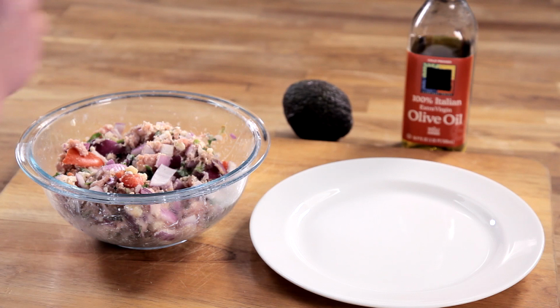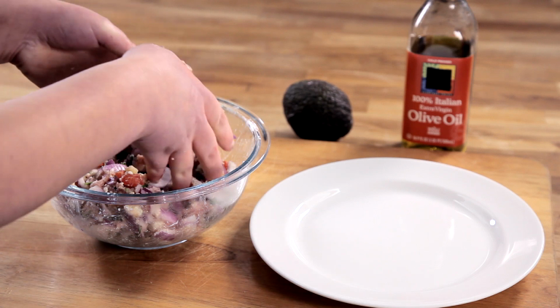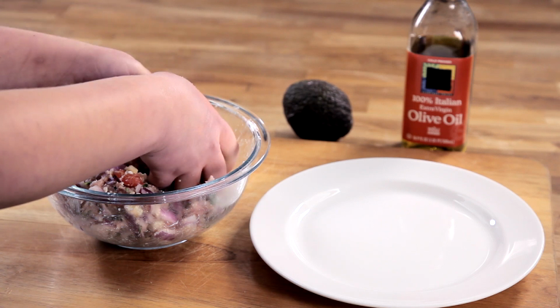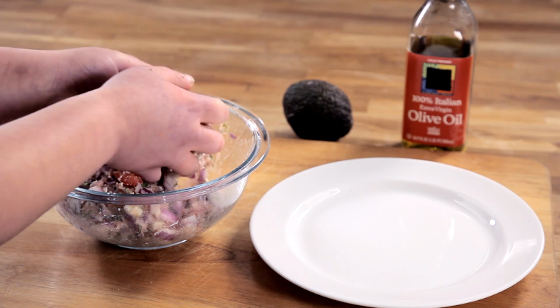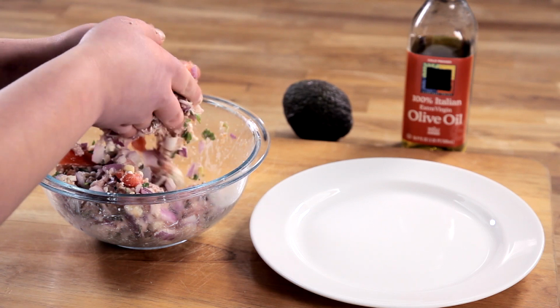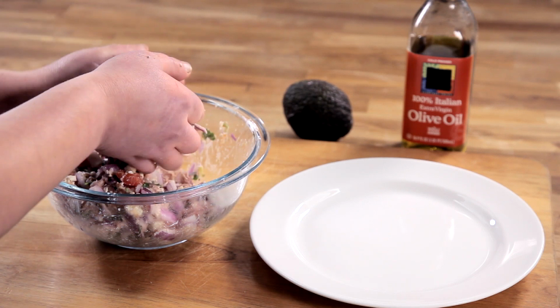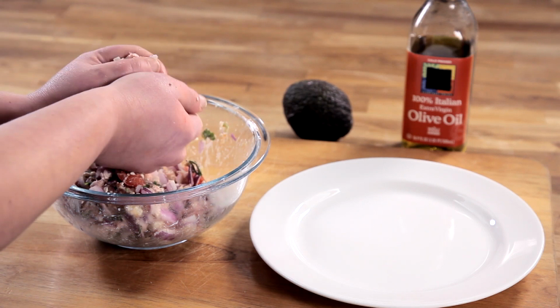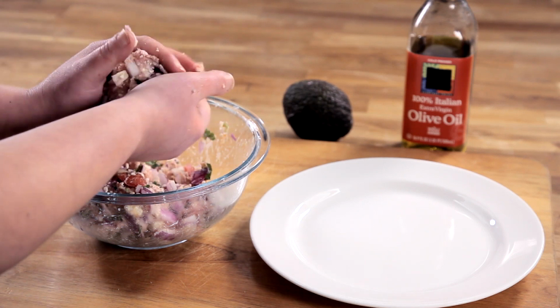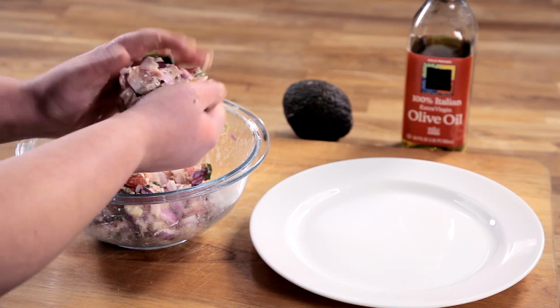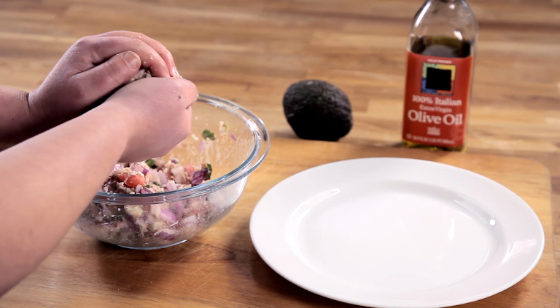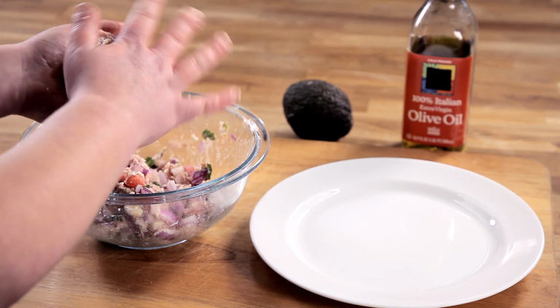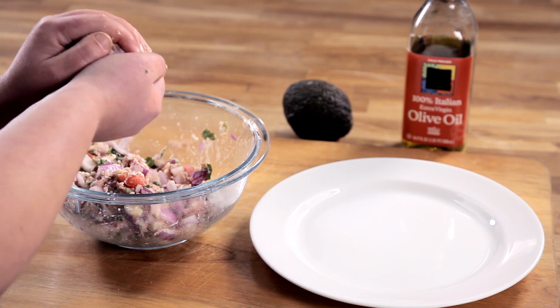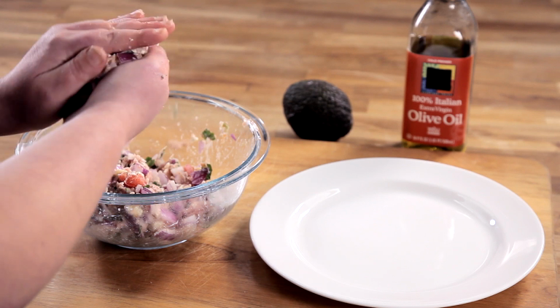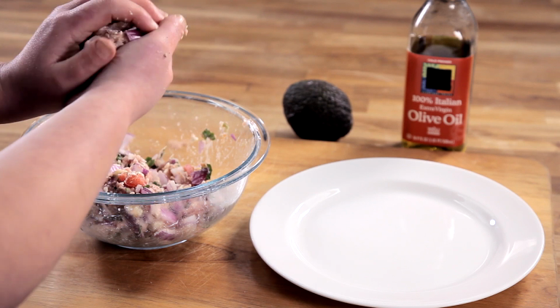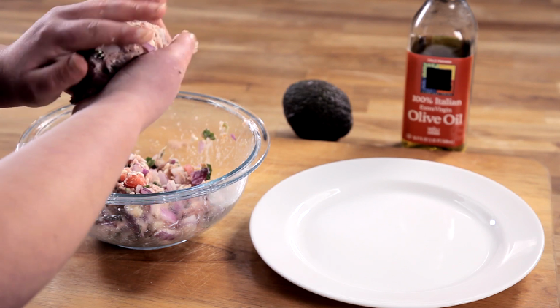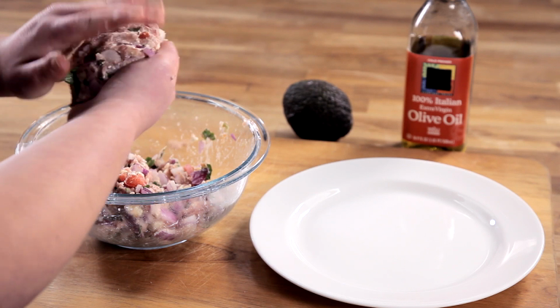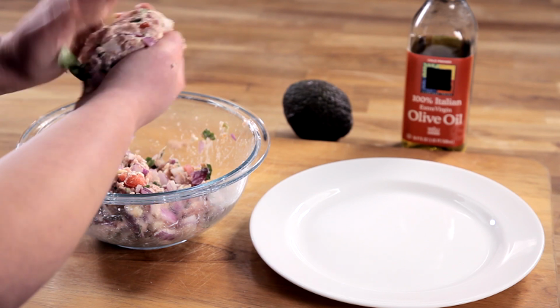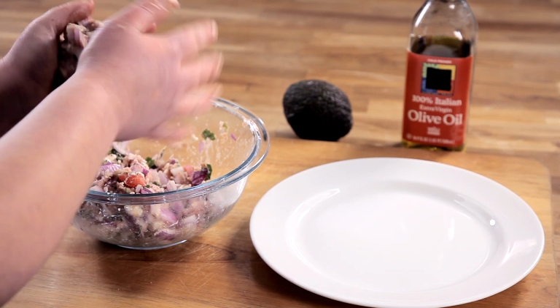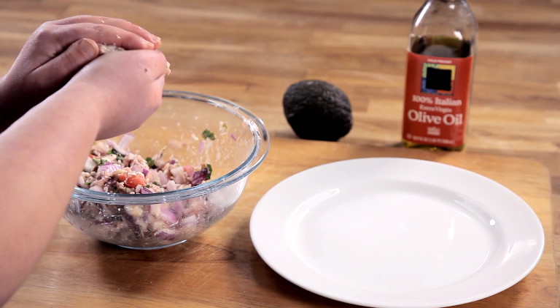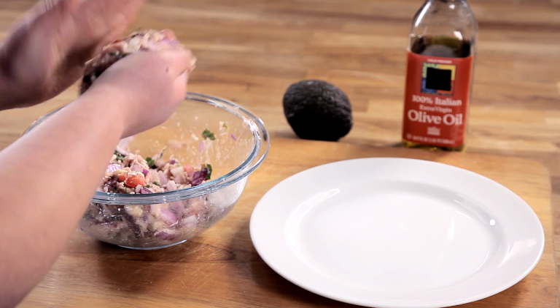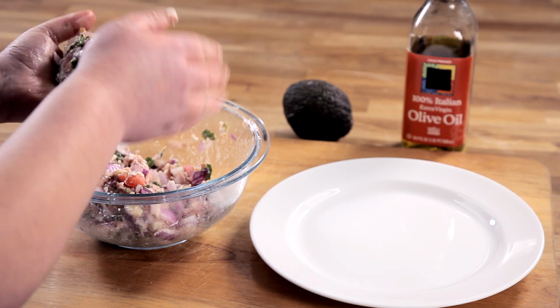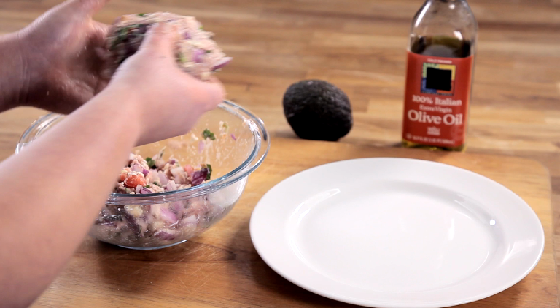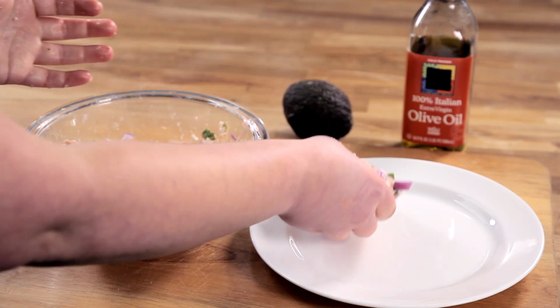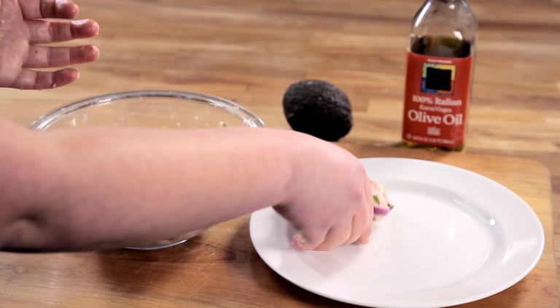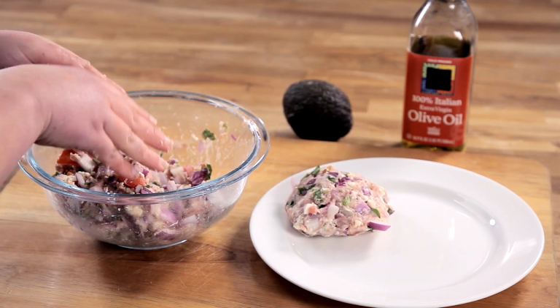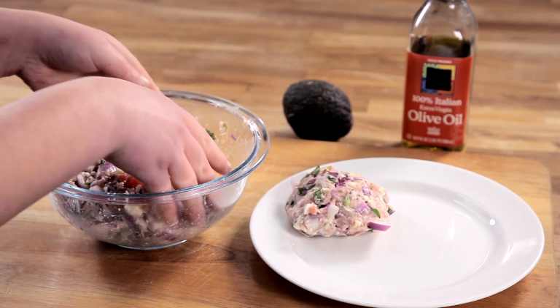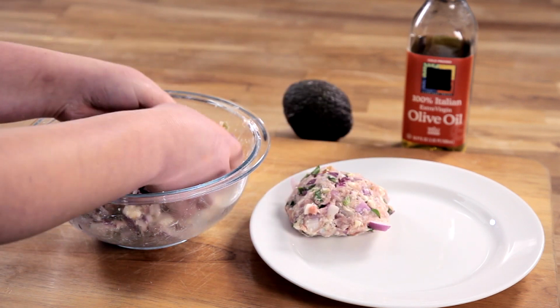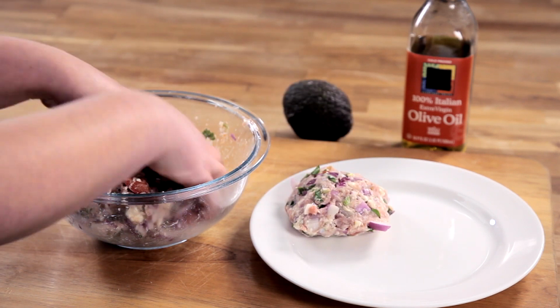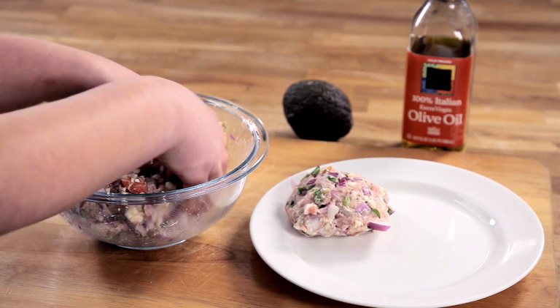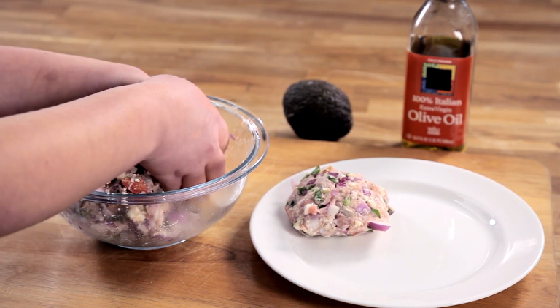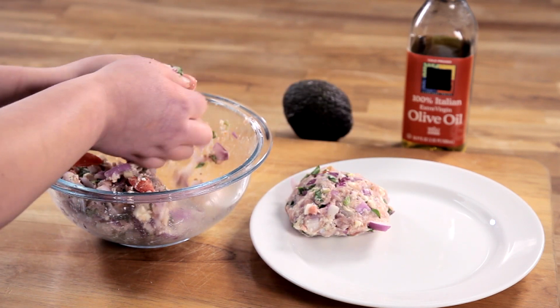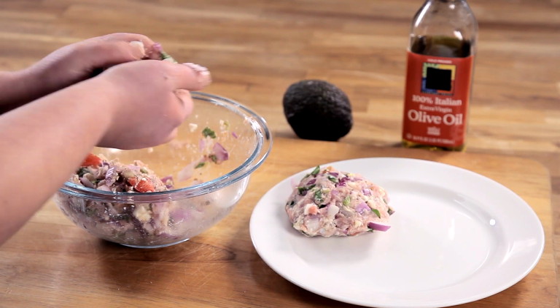Use your hands to form four patties out of the mixture. Transfer the patties to a clean plate and make sure to wash your hands thoroughly.